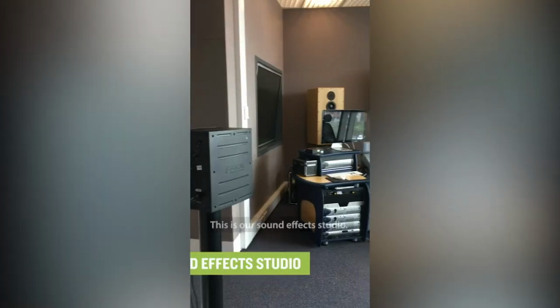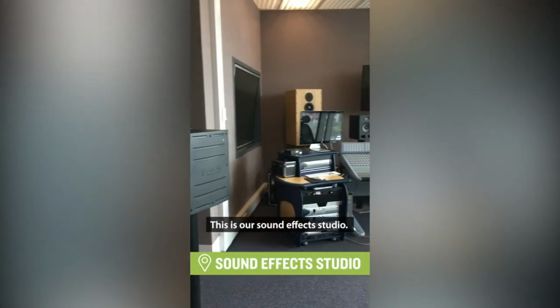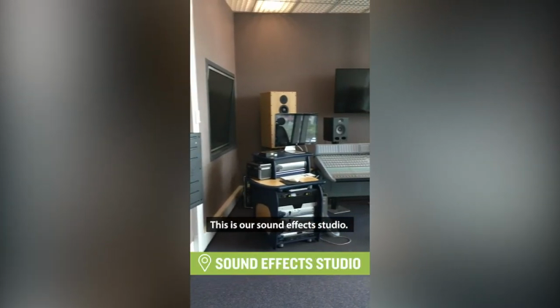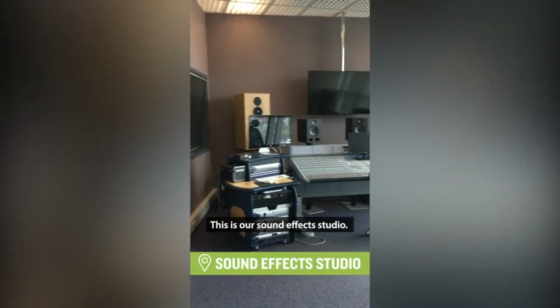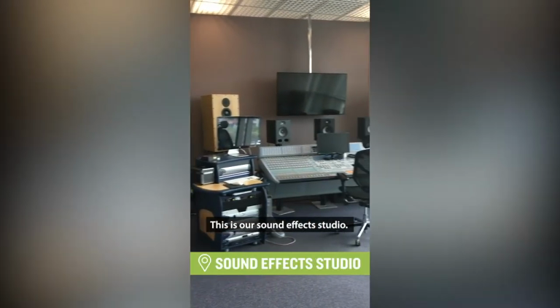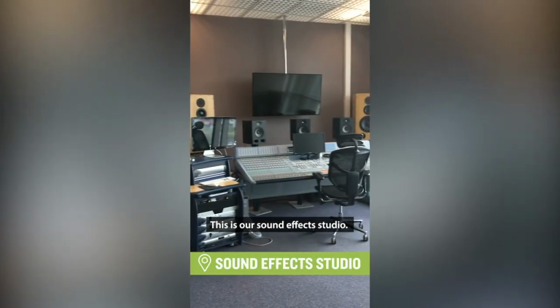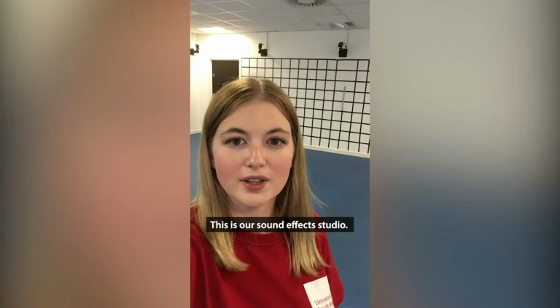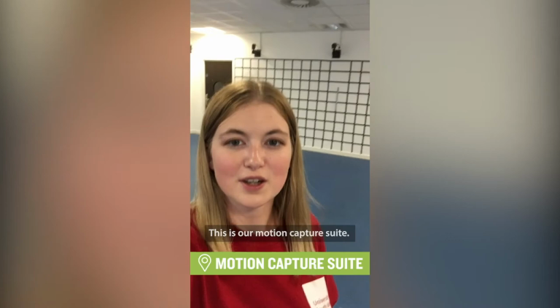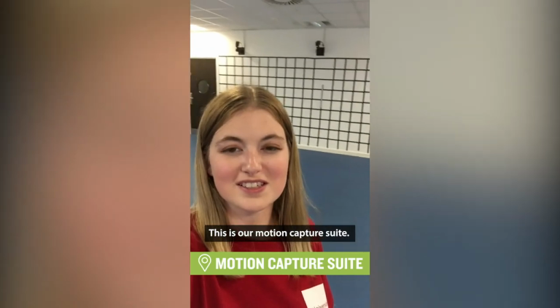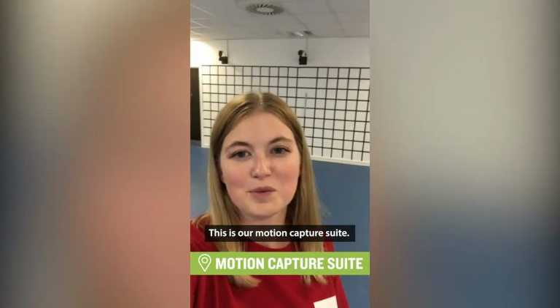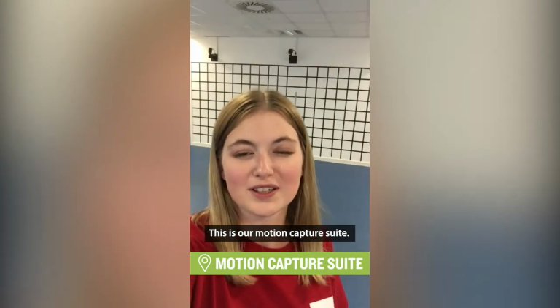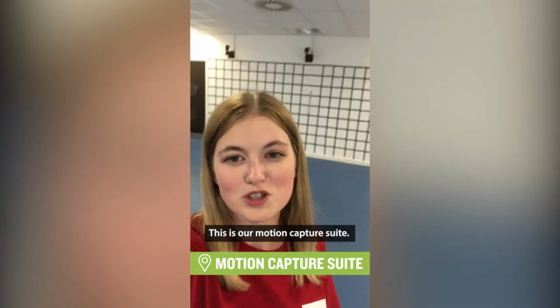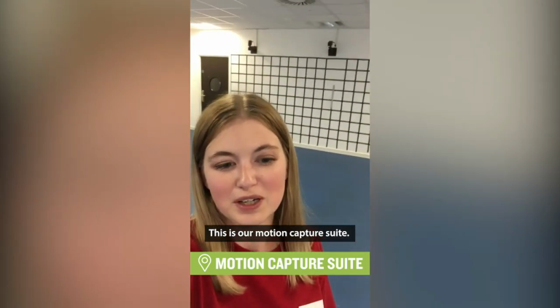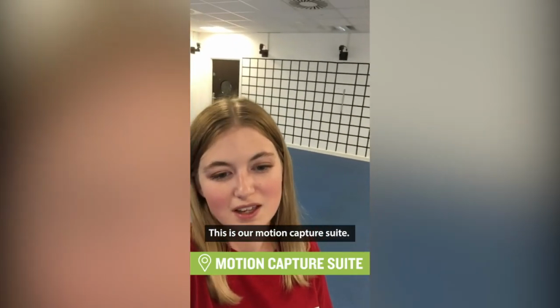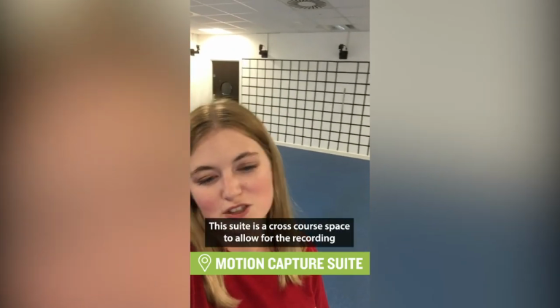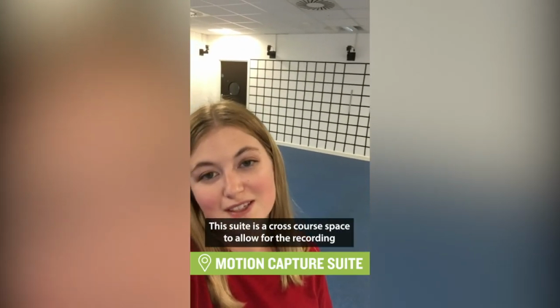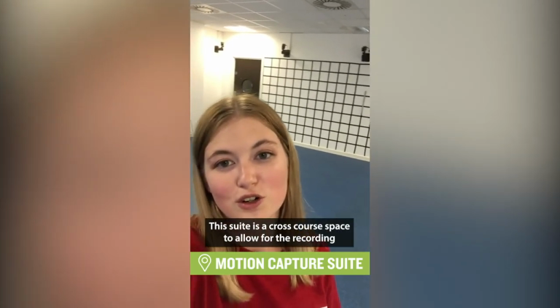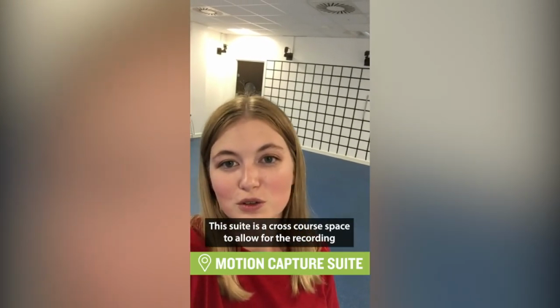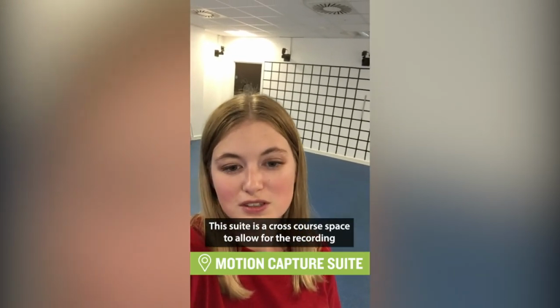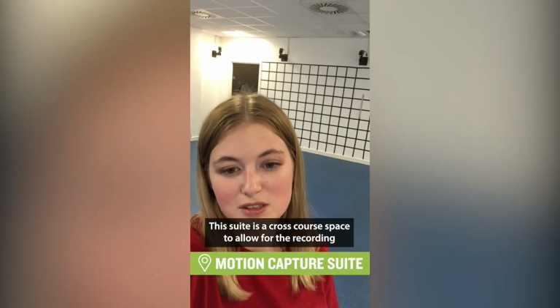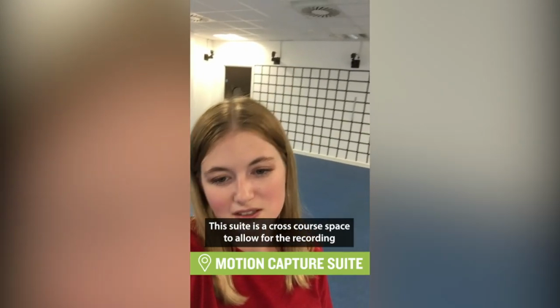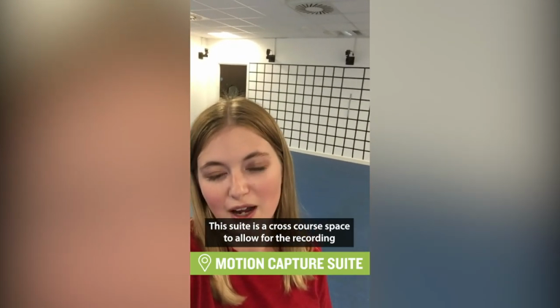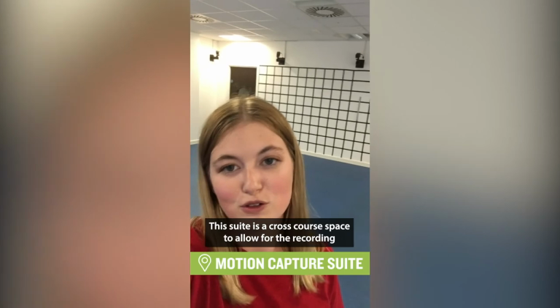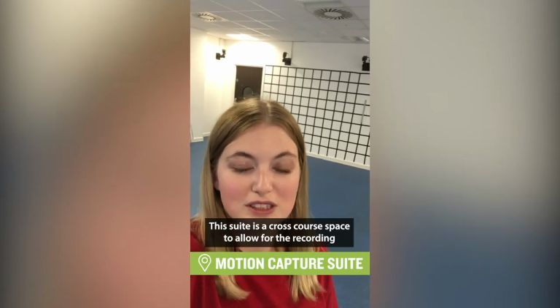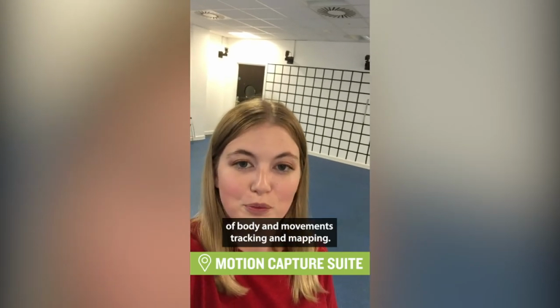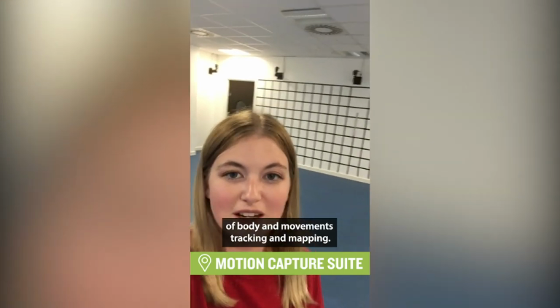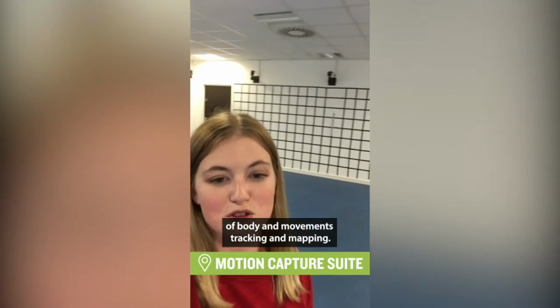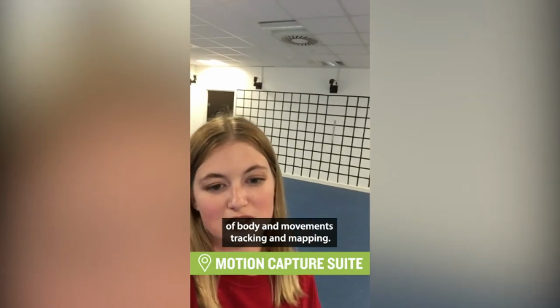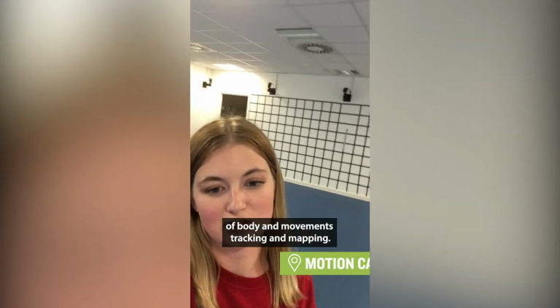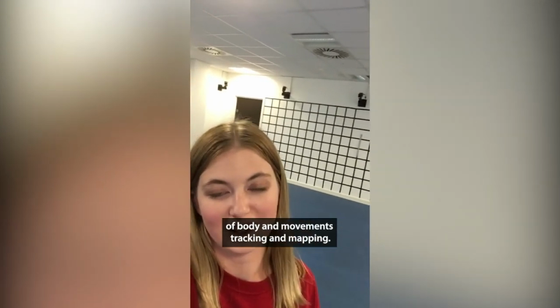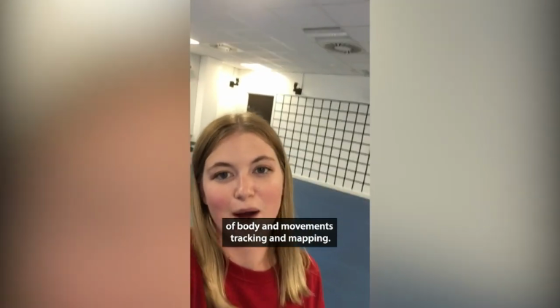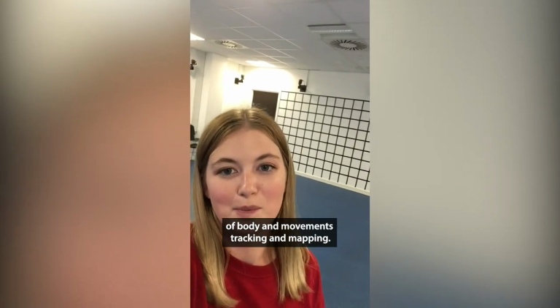This is our sound effects studio. This is our motion capture suite, a cross-course space to allow for the recording of body and movement, tracking and mapping.